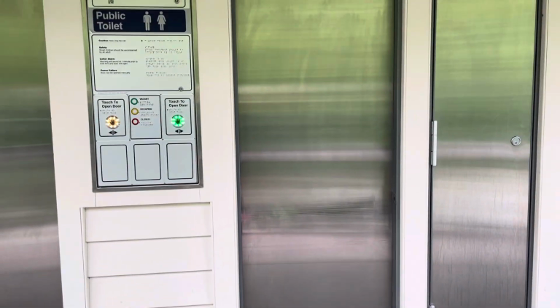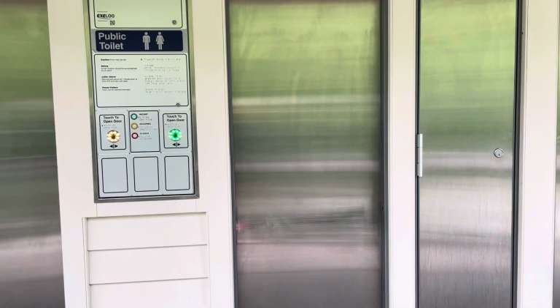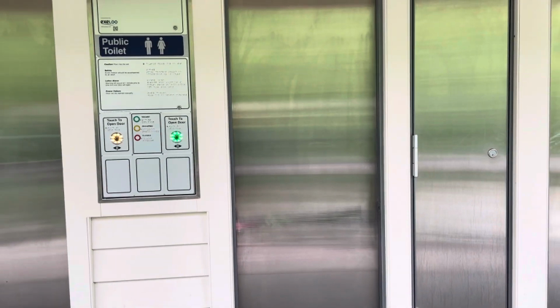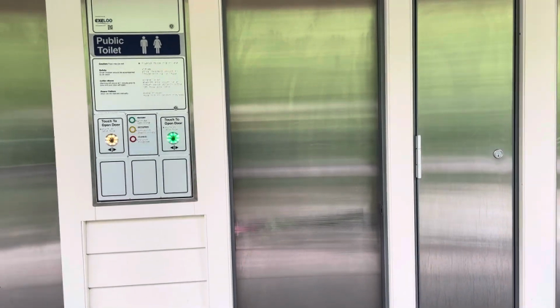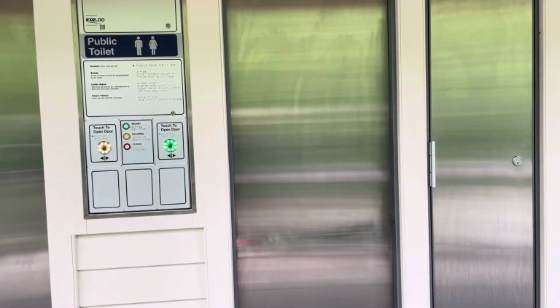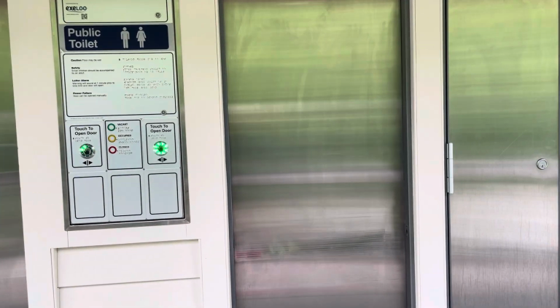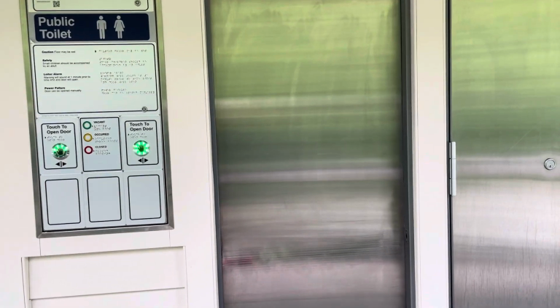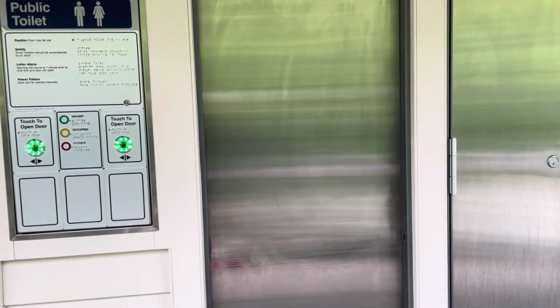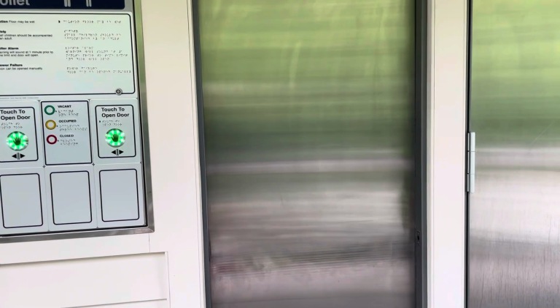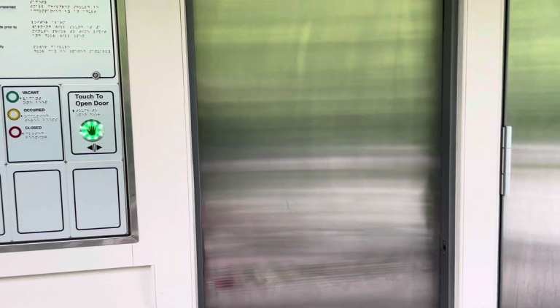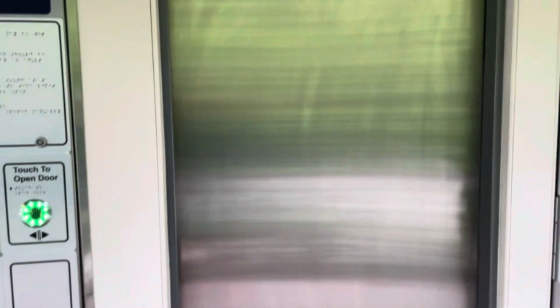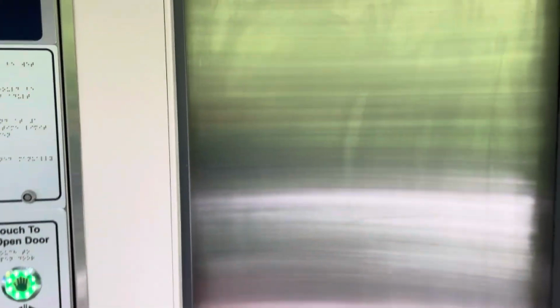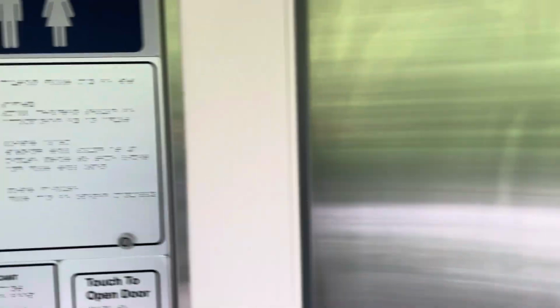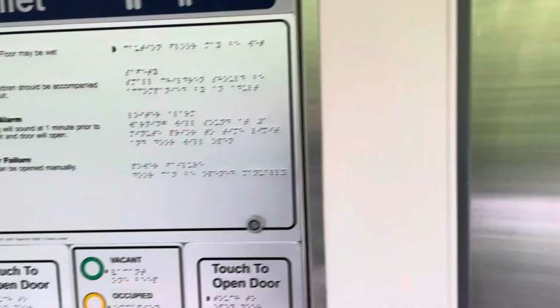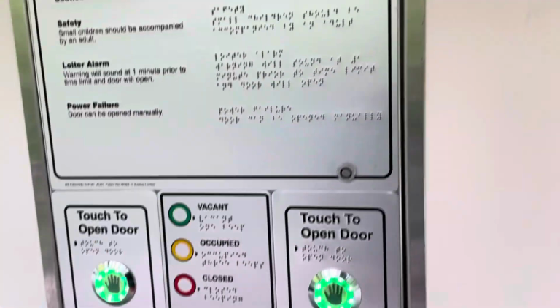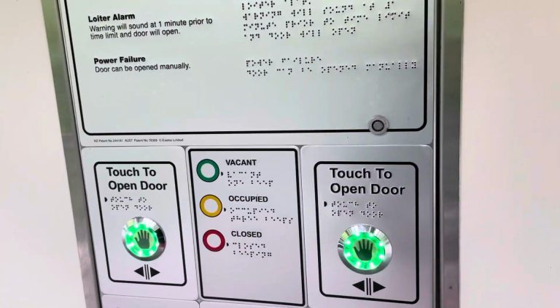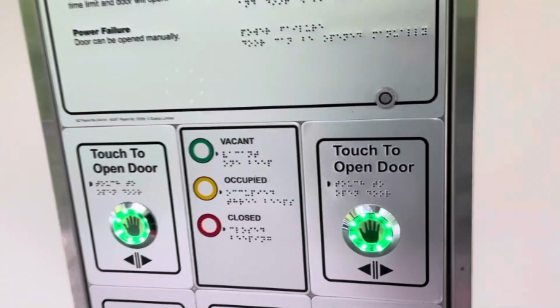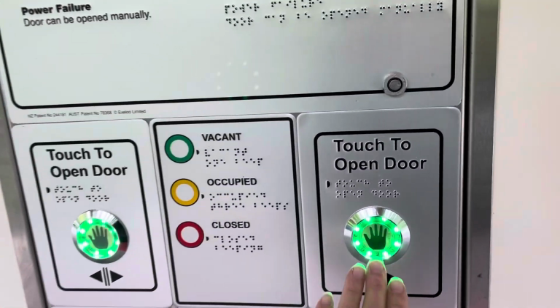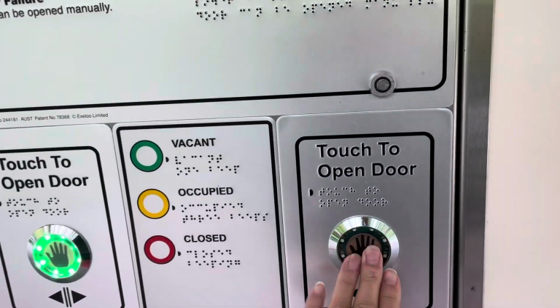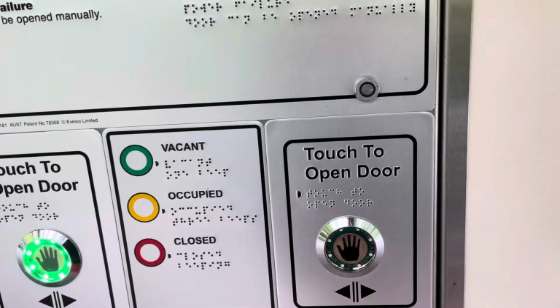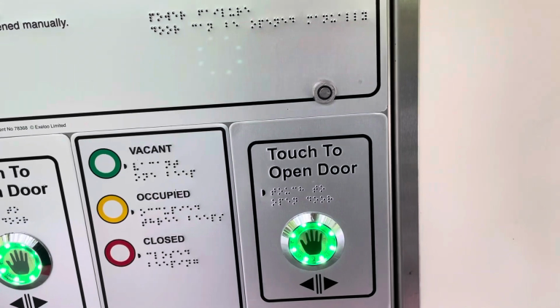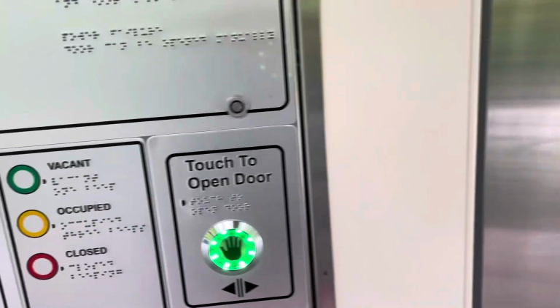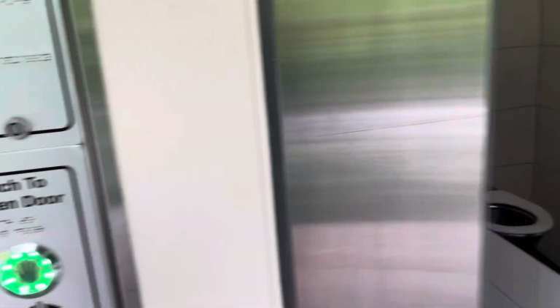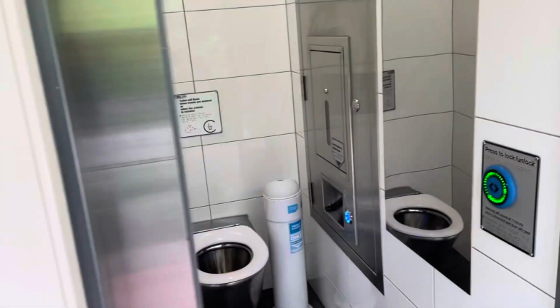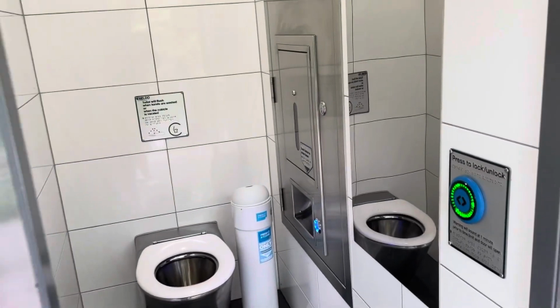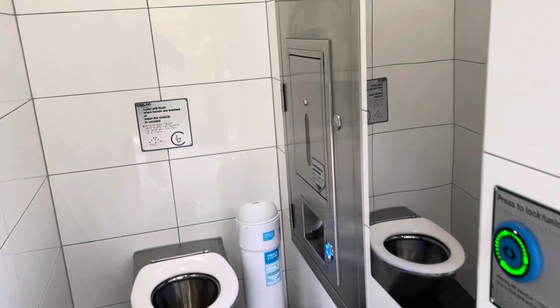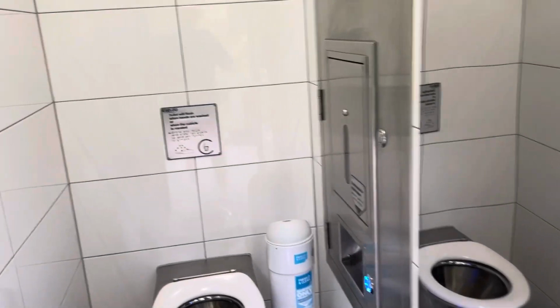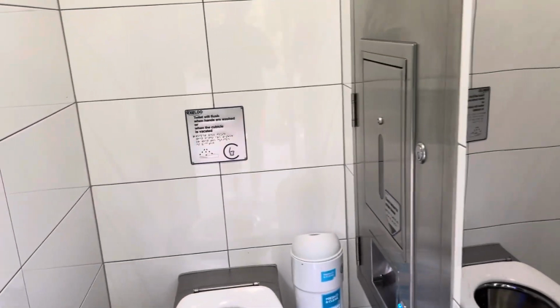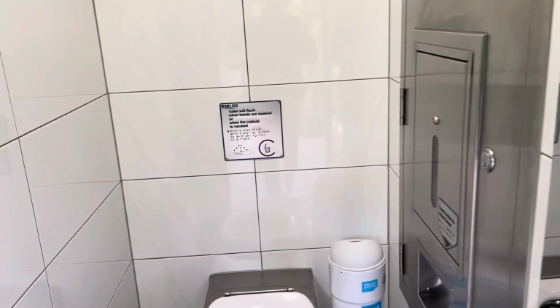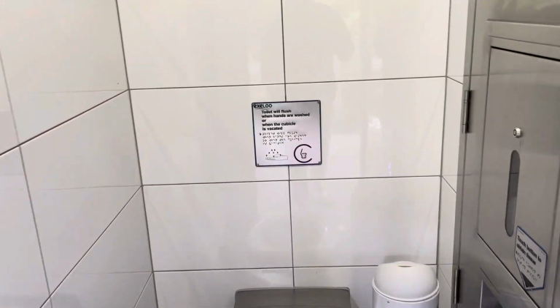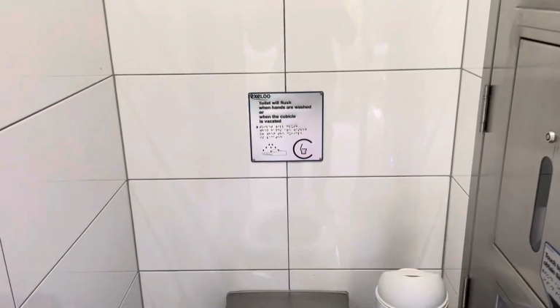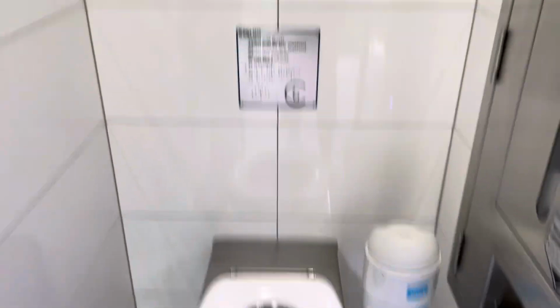So we're the Wondering Canucks and we're in Arrowtown, and we have stumbled on very automated toilets. So we're going to show you what this is like.